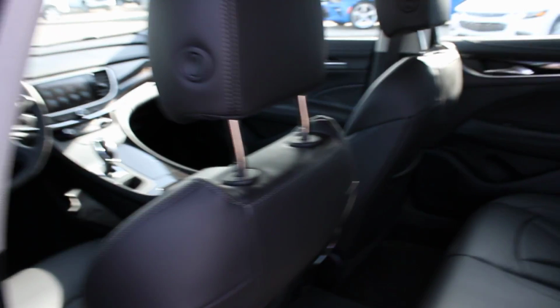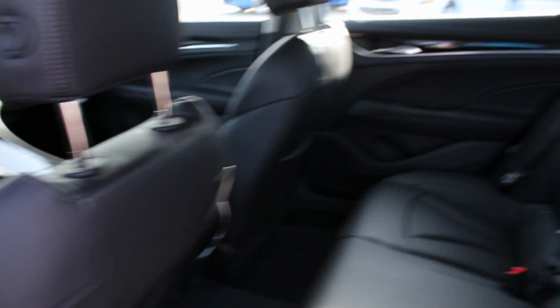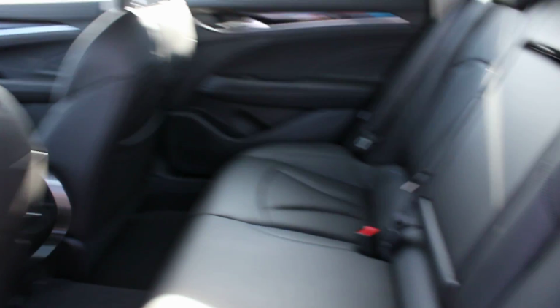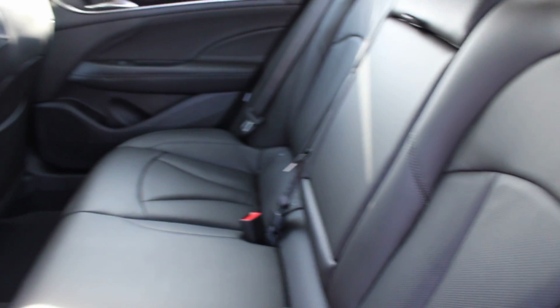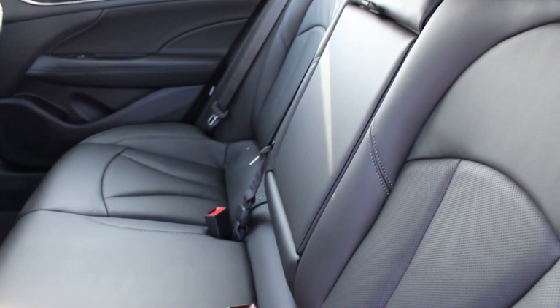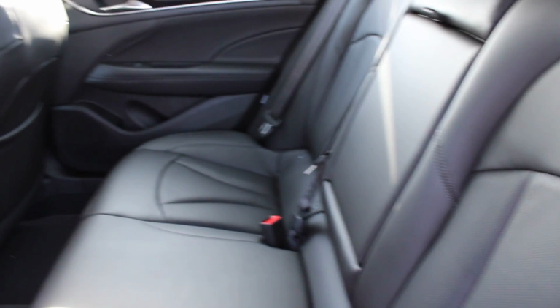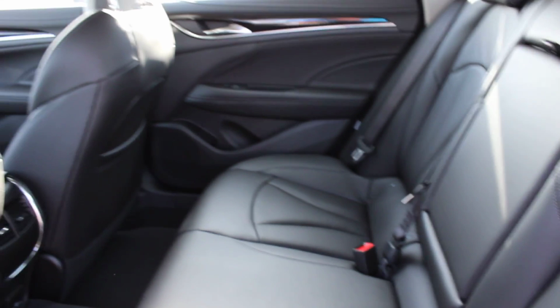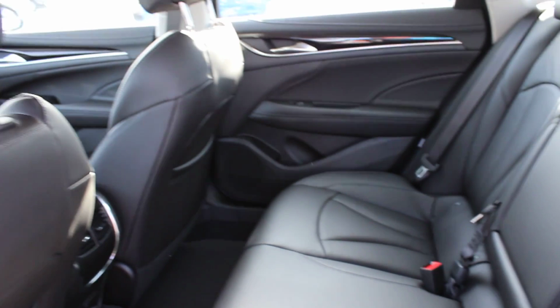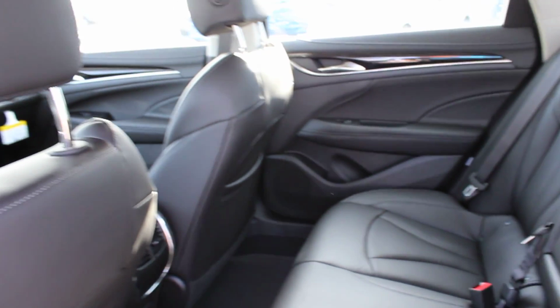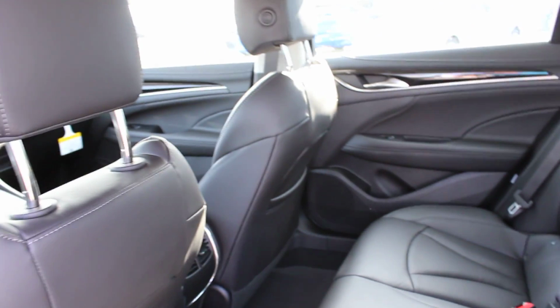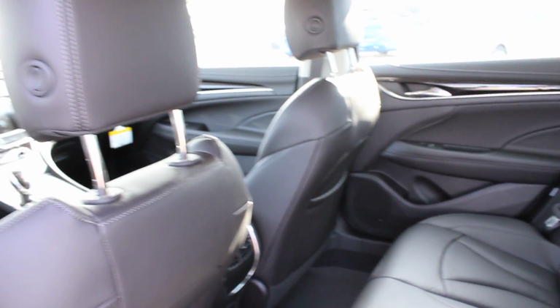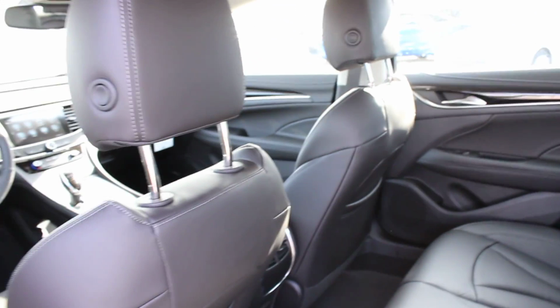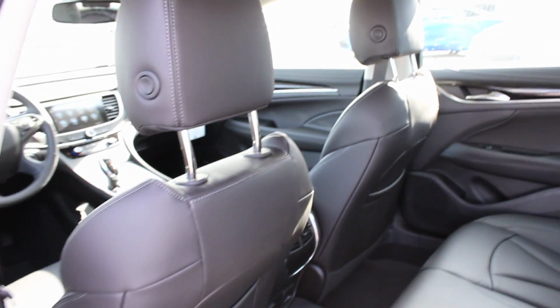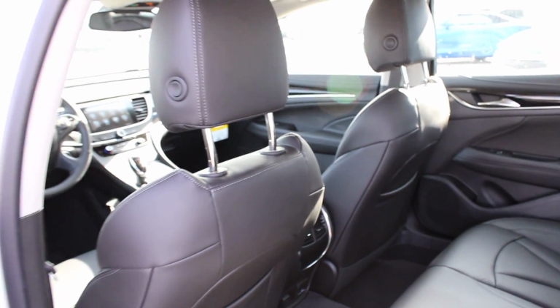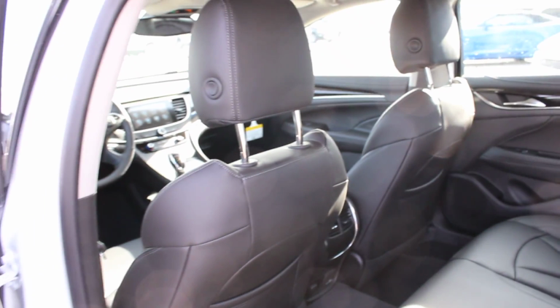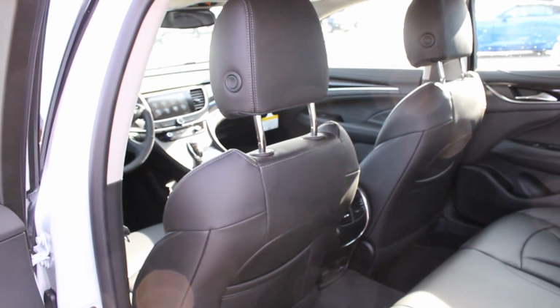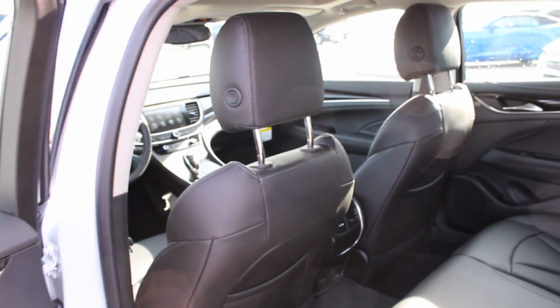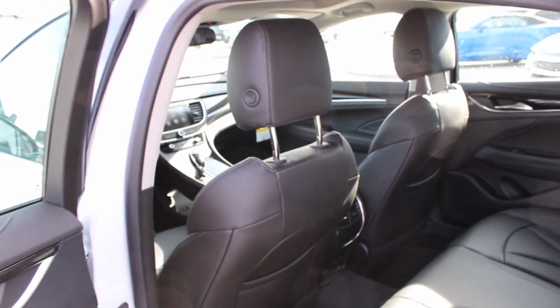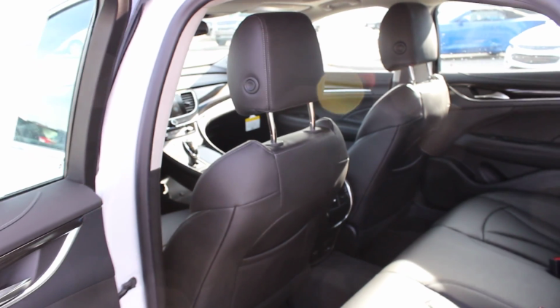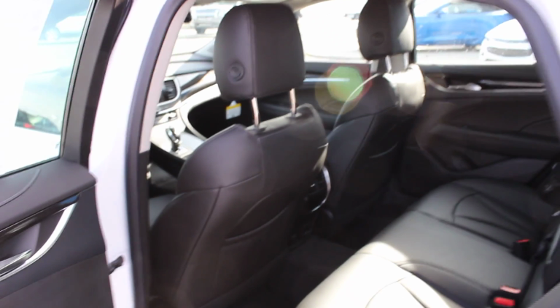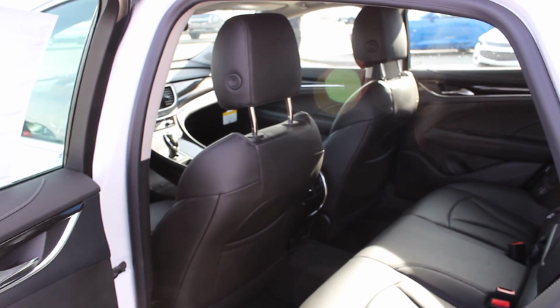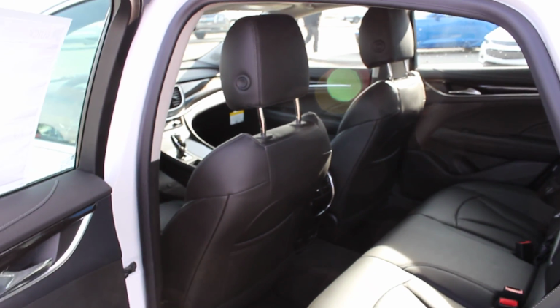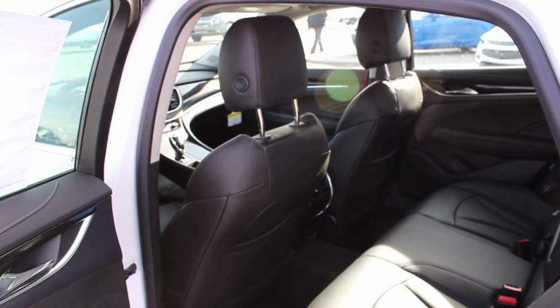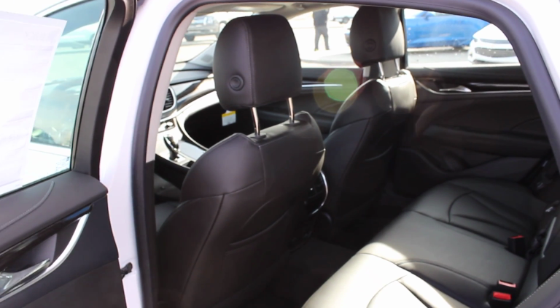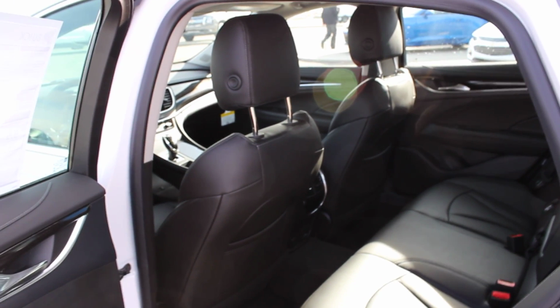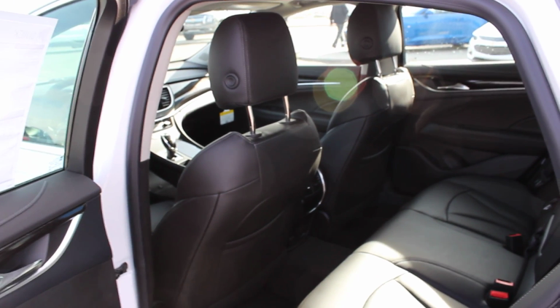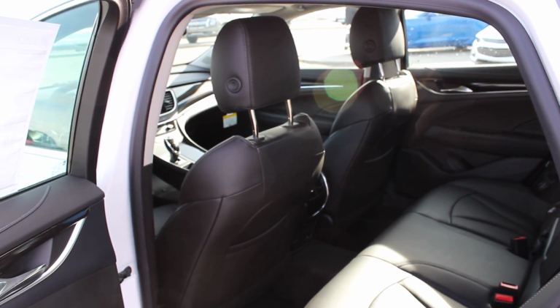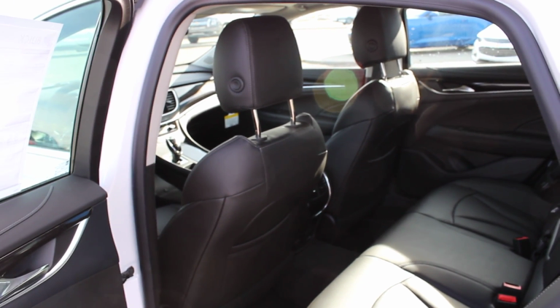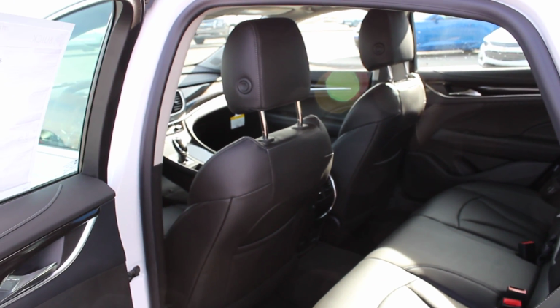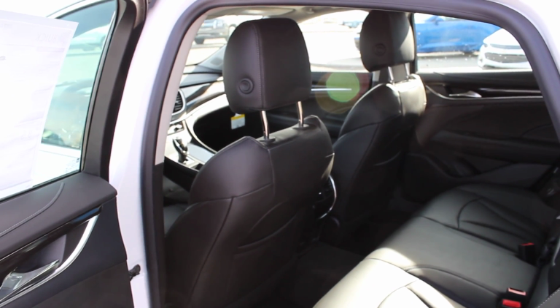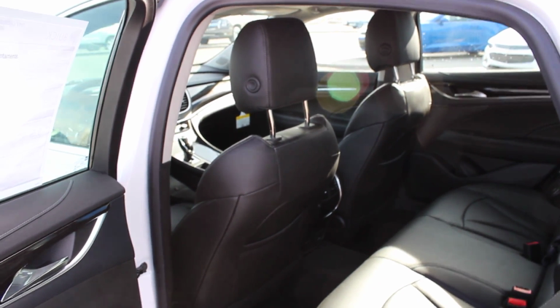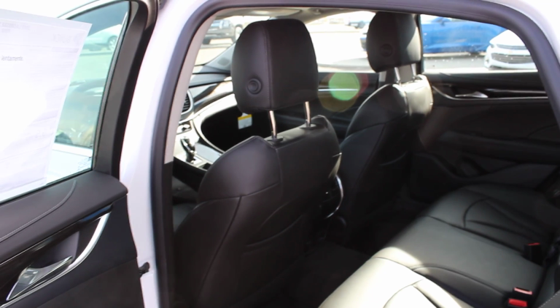Plenty of seating in the rear, so lots of legroom. This is definitely going to be a comfortable vehicle to drive around in. Again, this is the 2017 Buick LaCrosse at Davis Chevrolet Buick GMC in Claresholm, Alberta.